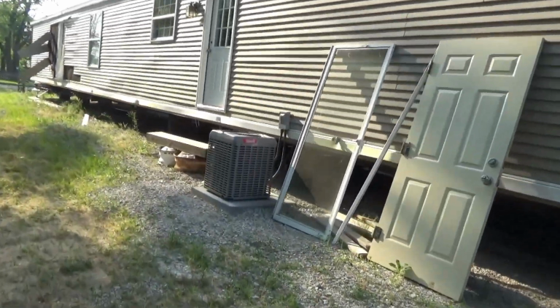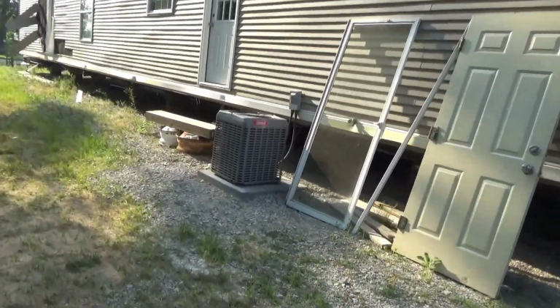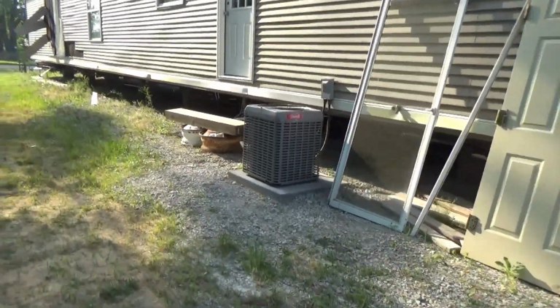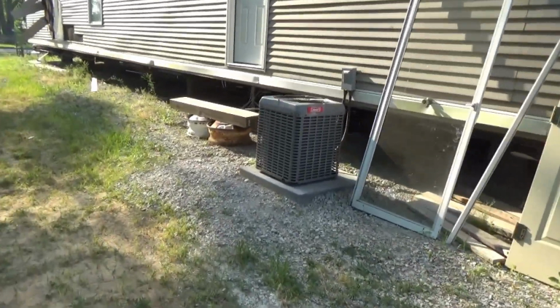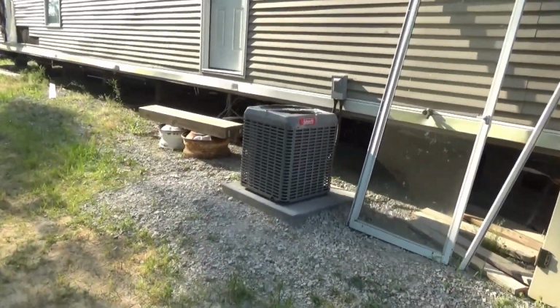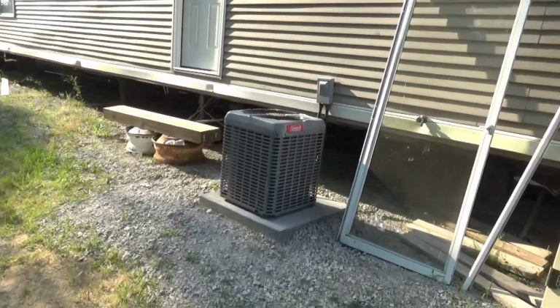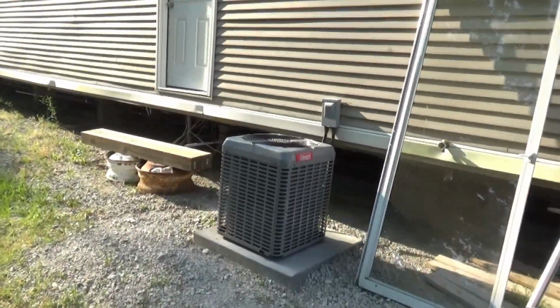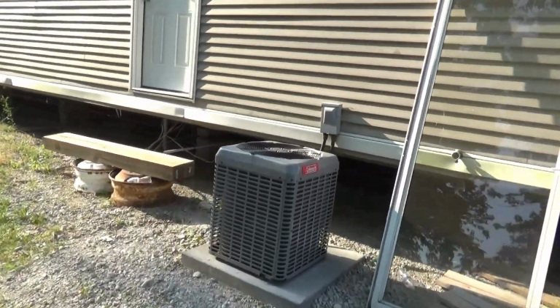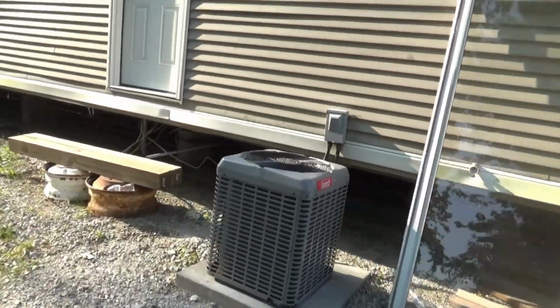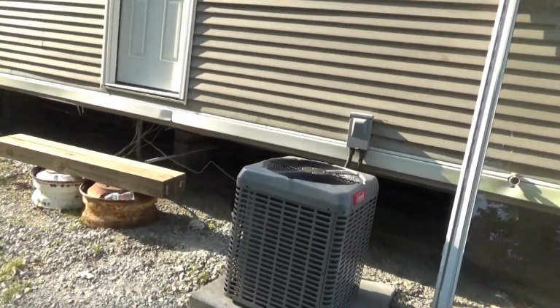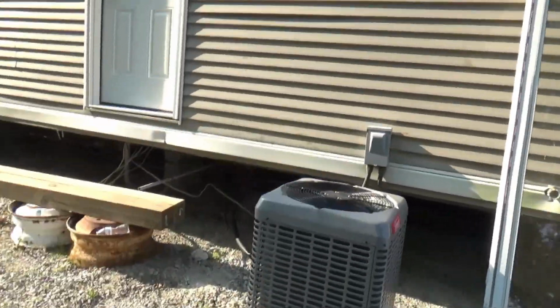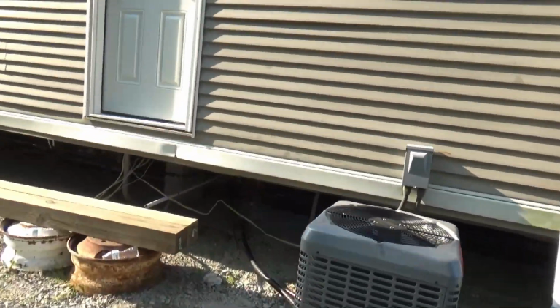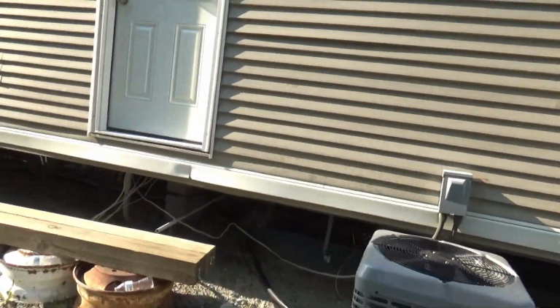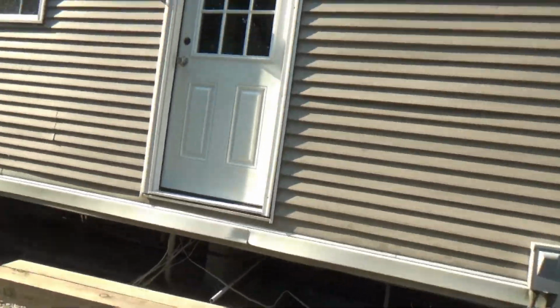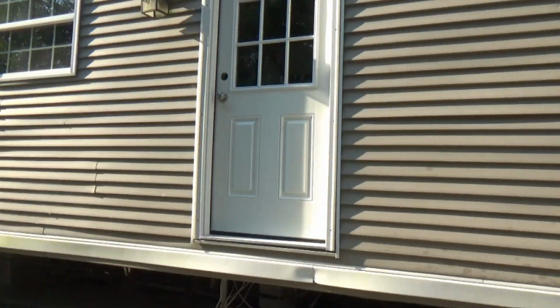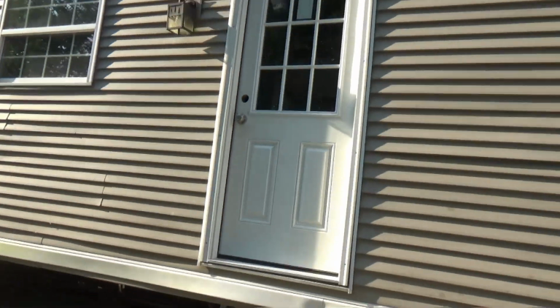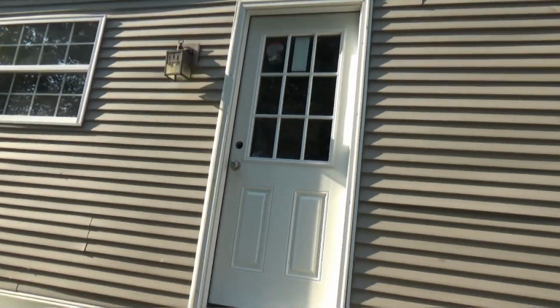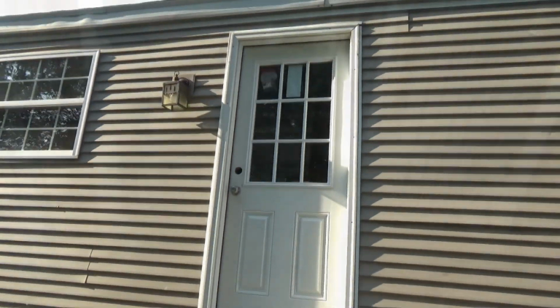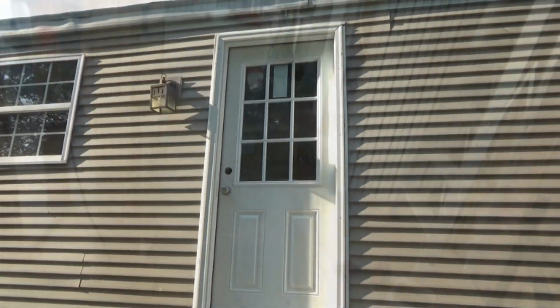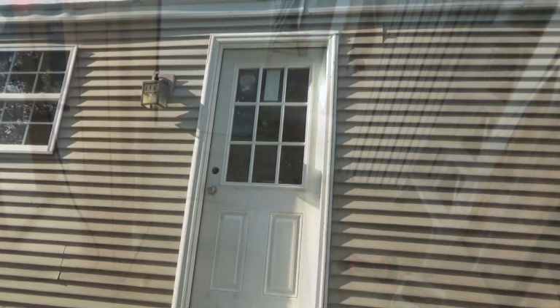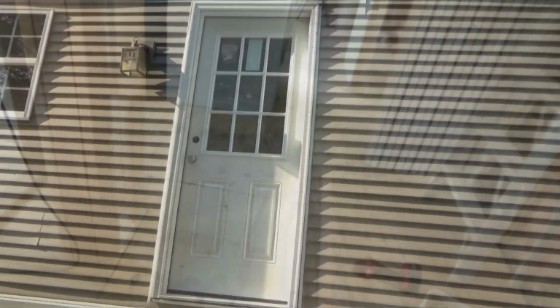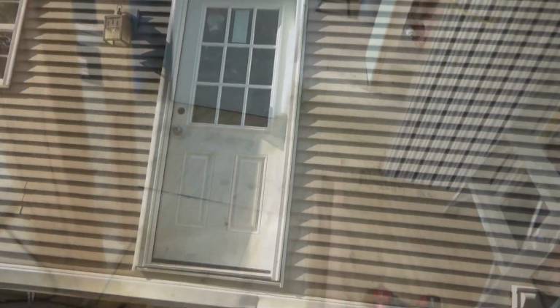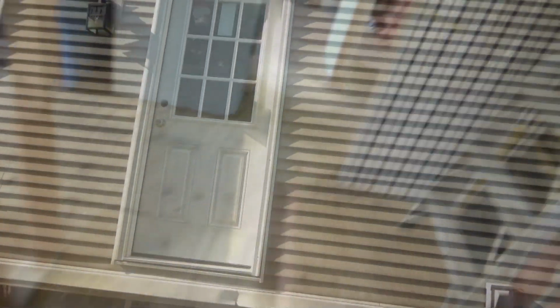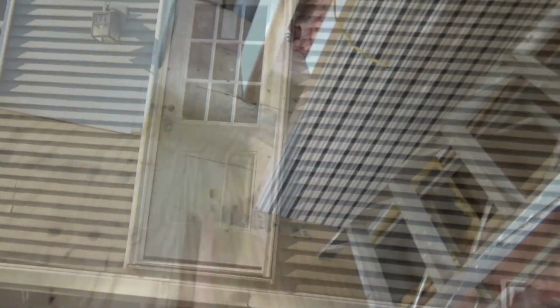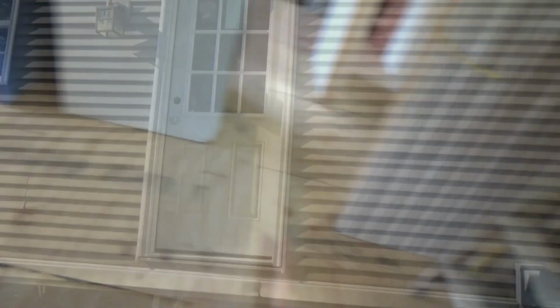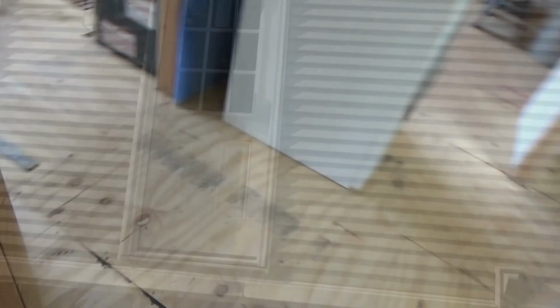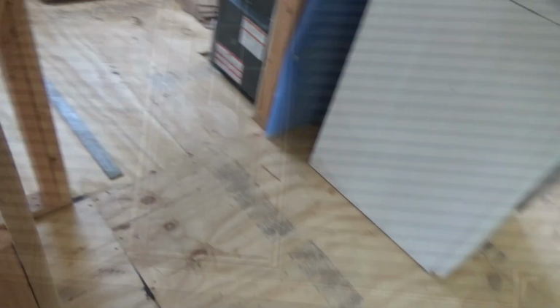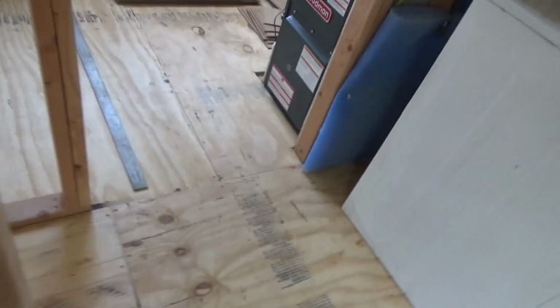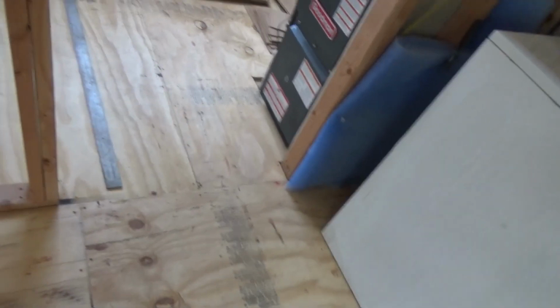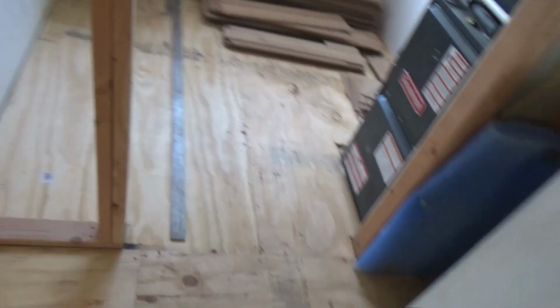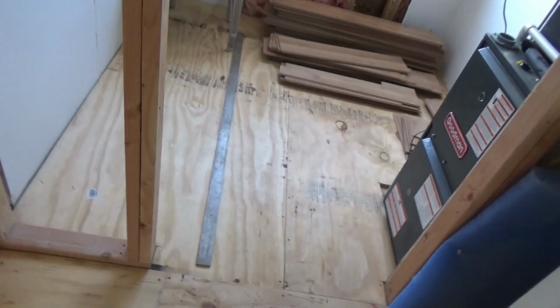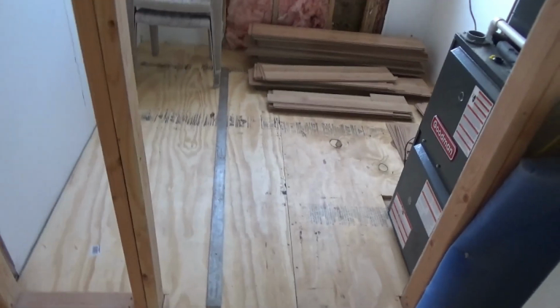Got the air conditioning installed over here at the mobile home, and got a new back door put on. And inside the mobile home, we got the...